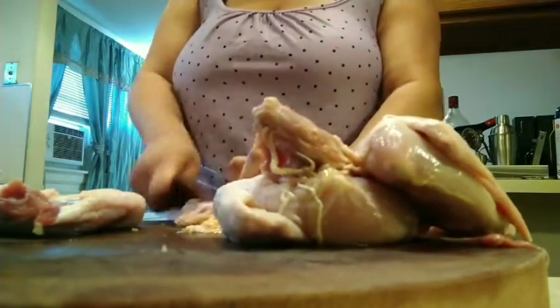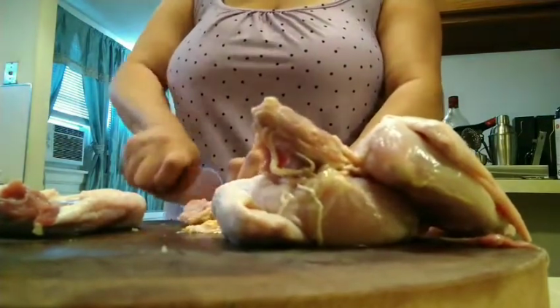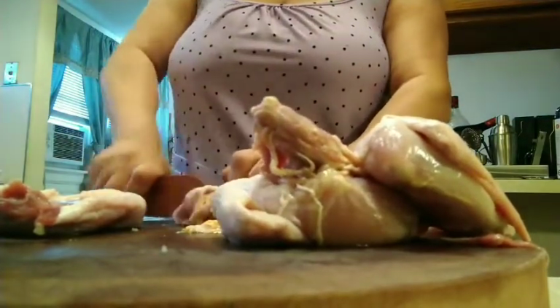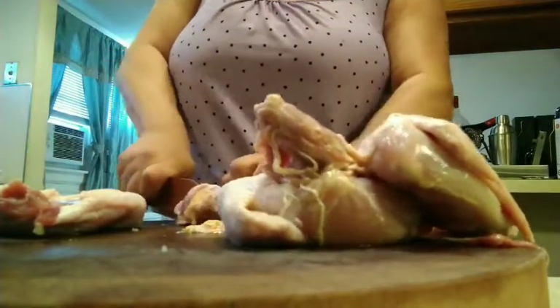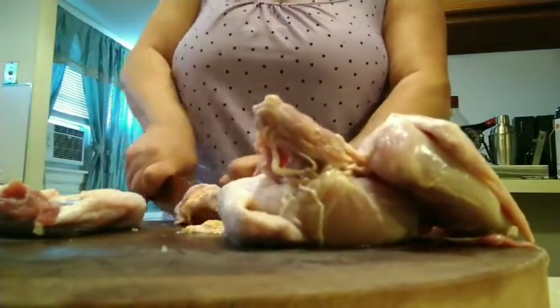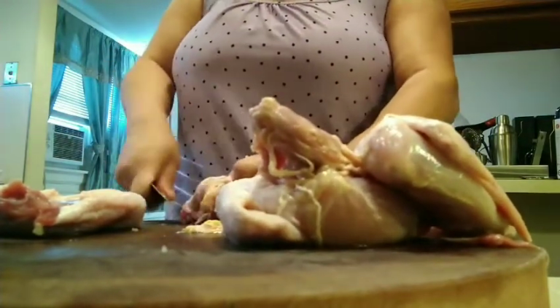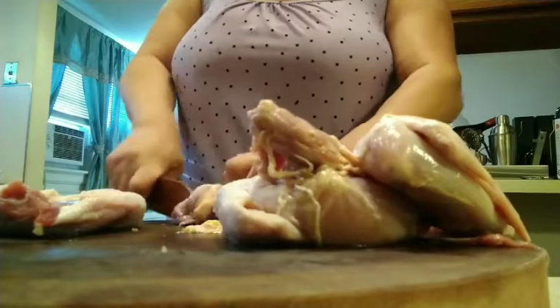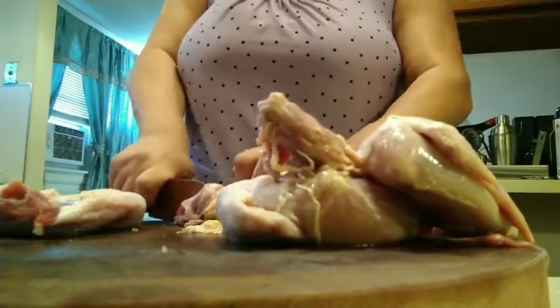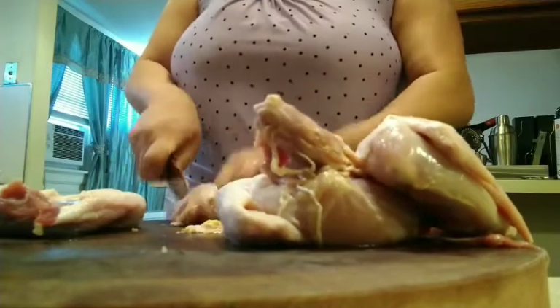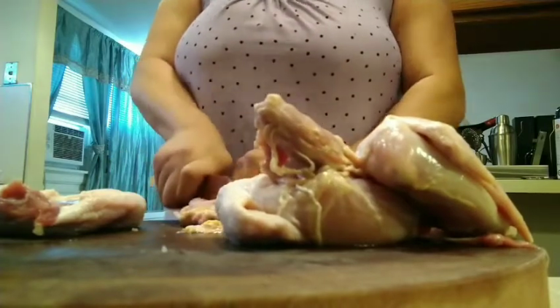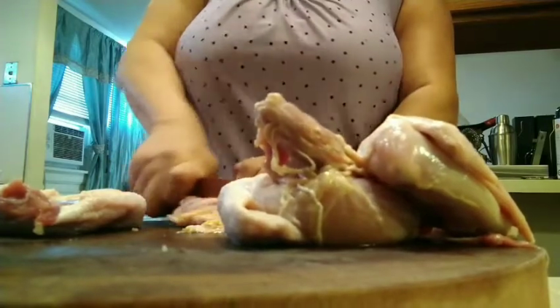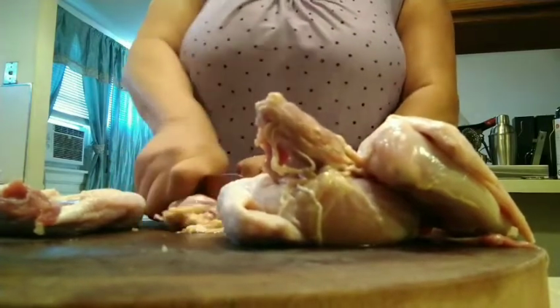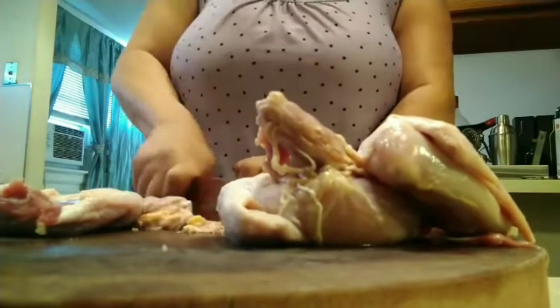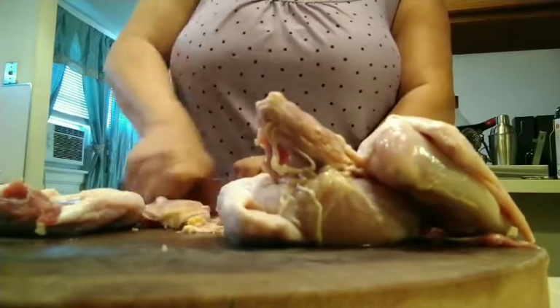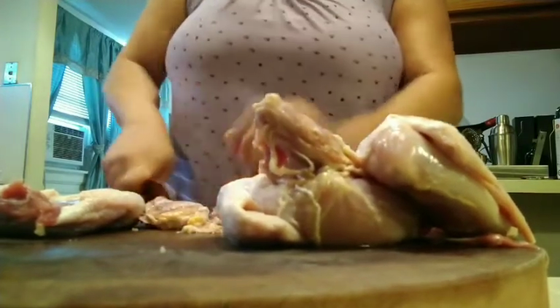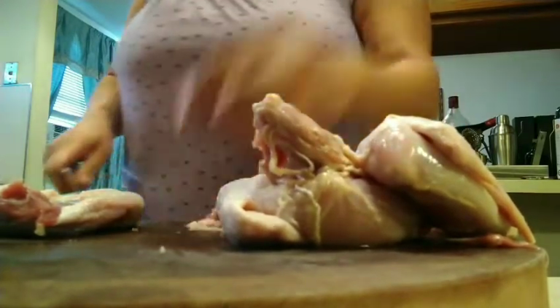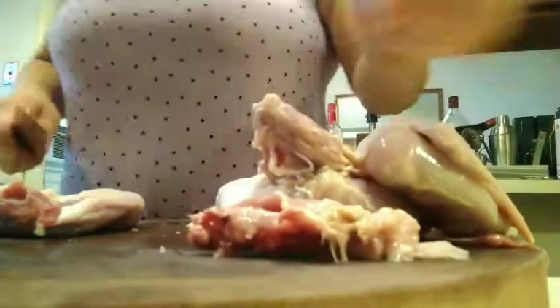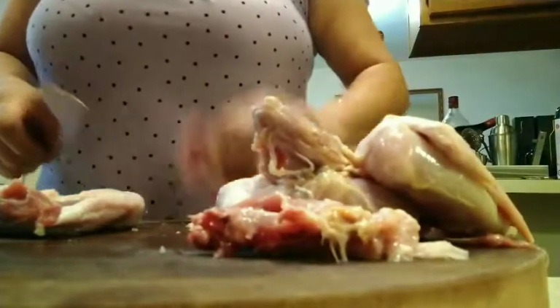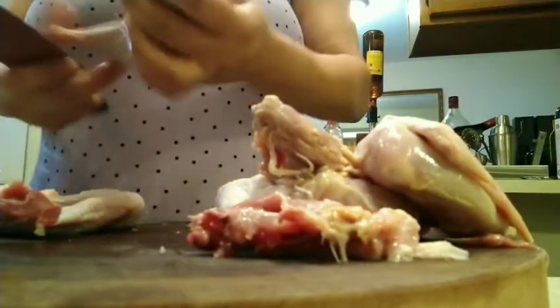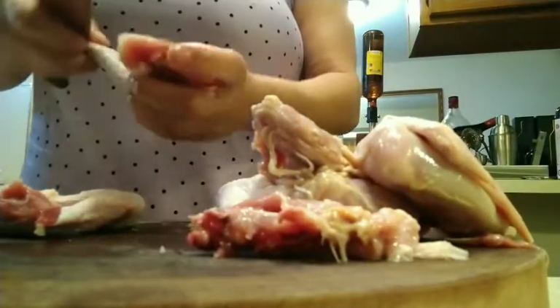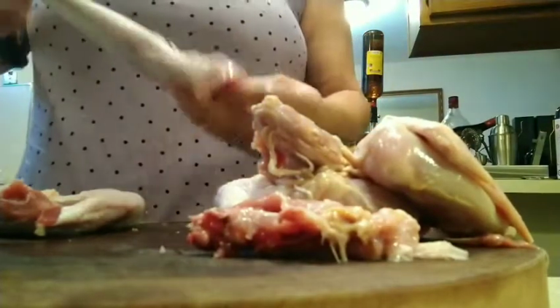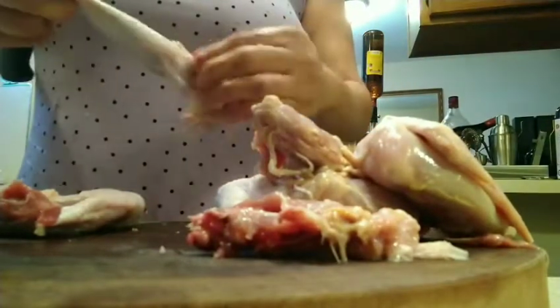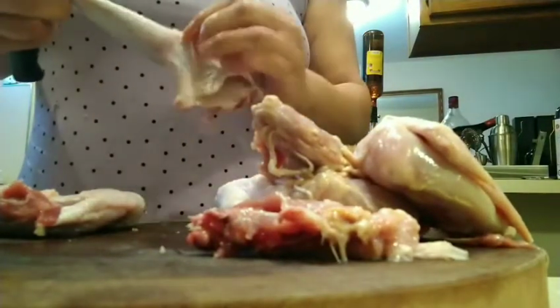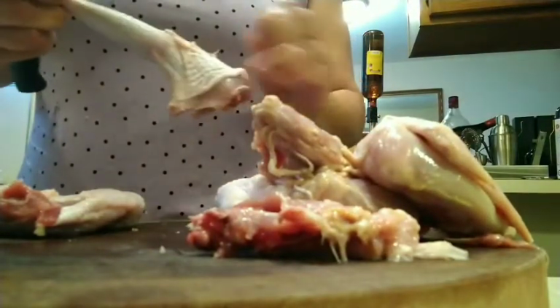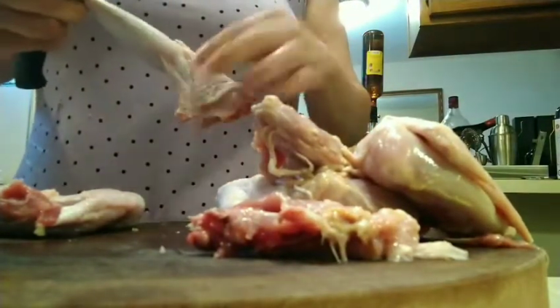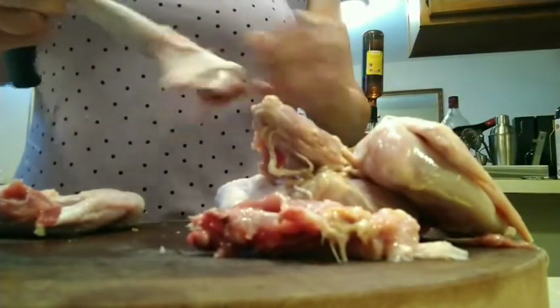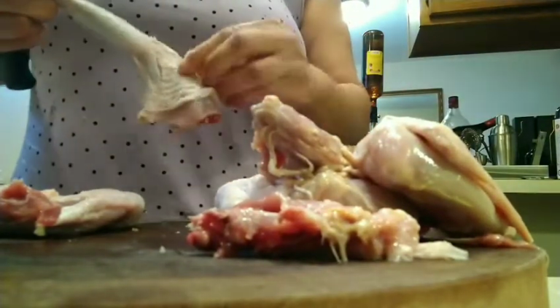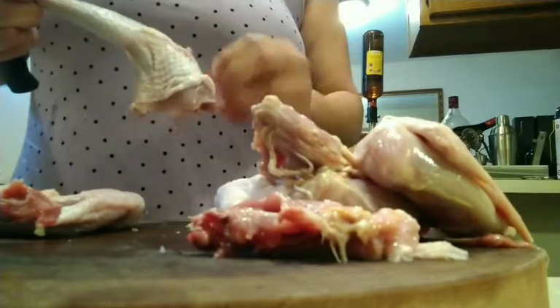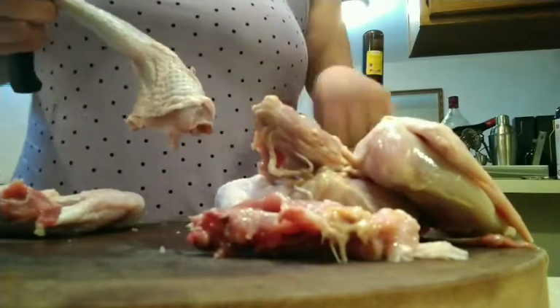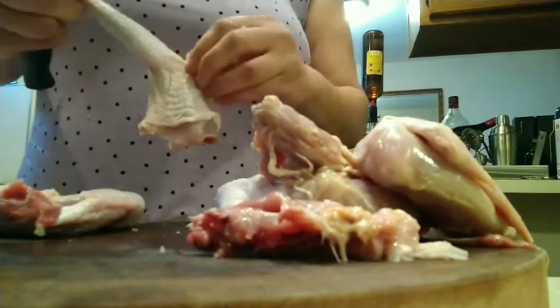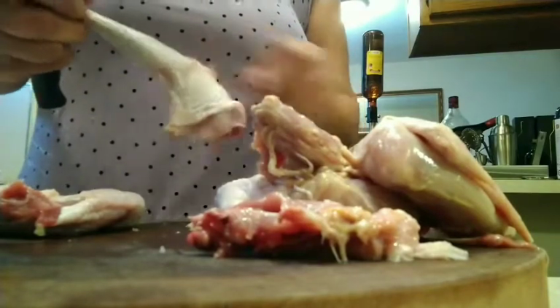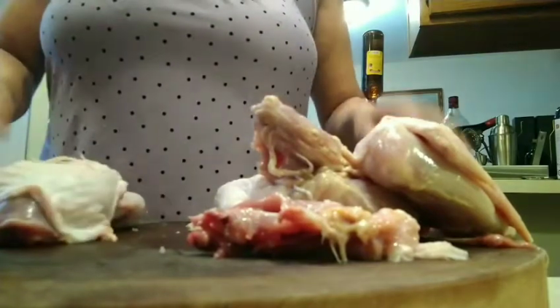This is not that chicken you'll be buying that costs 99 cents a pound. This is country chicken, so yes, it's kind of hard to cut. What I do is I cut it and then I clean it.